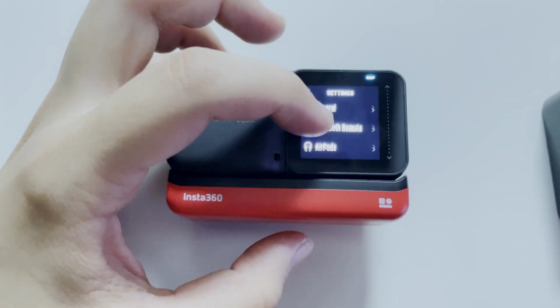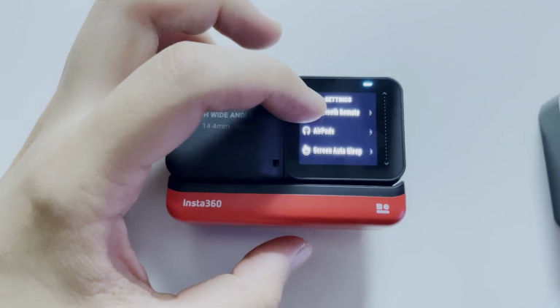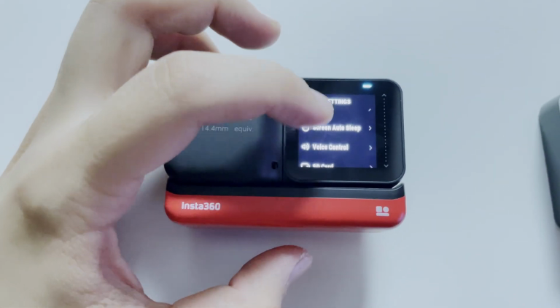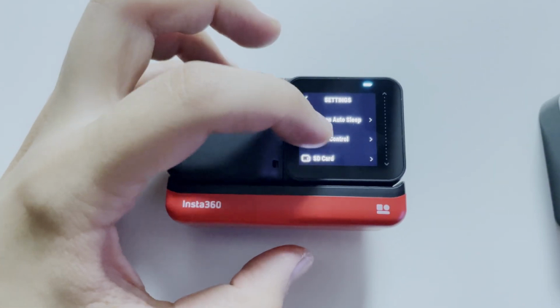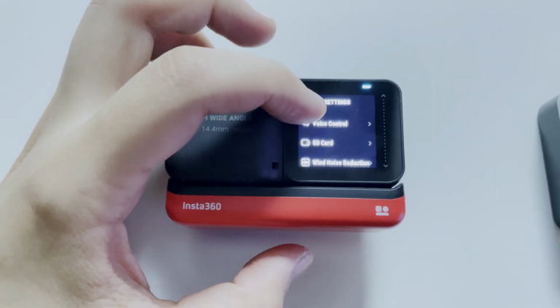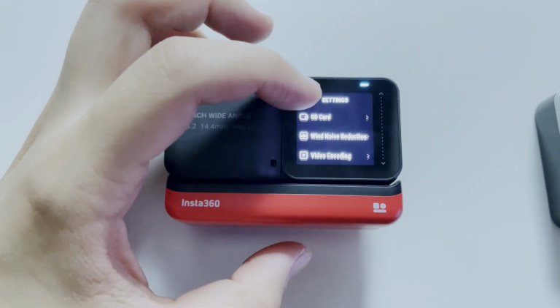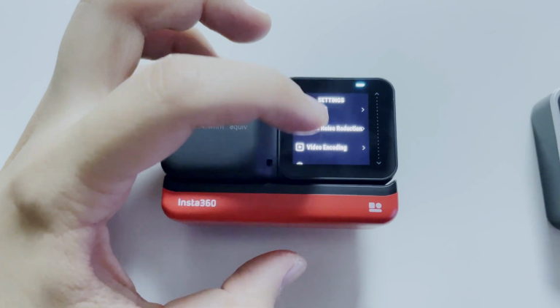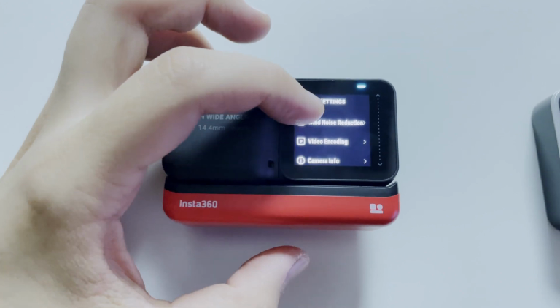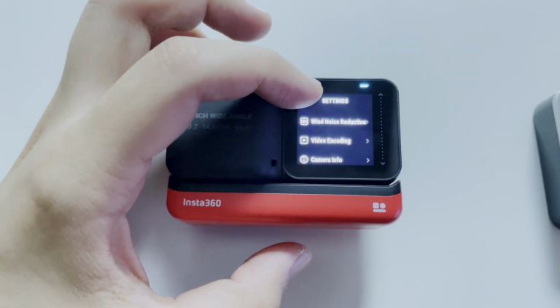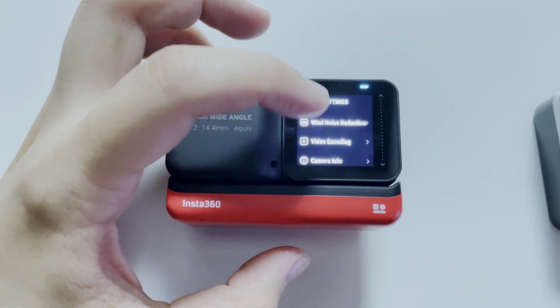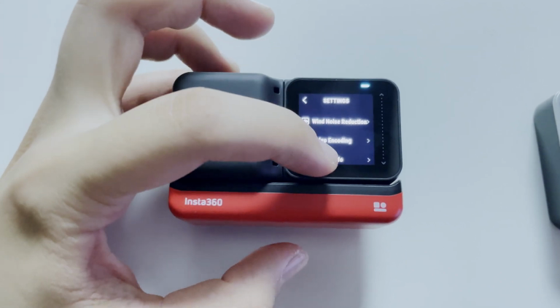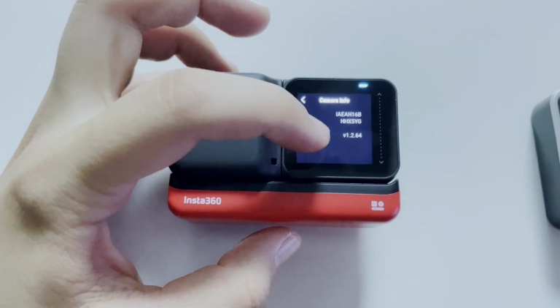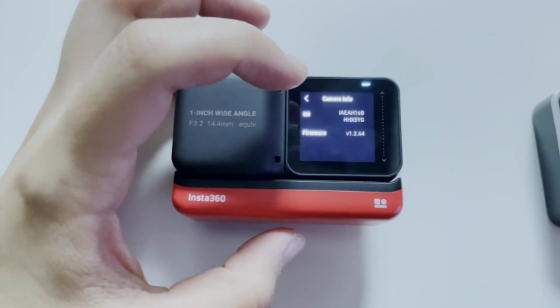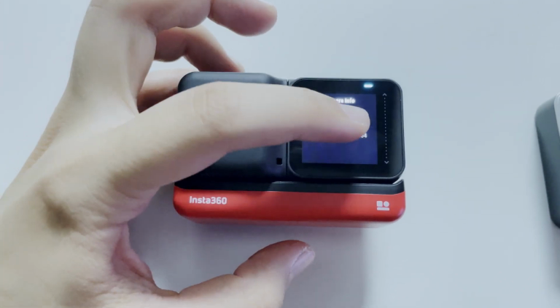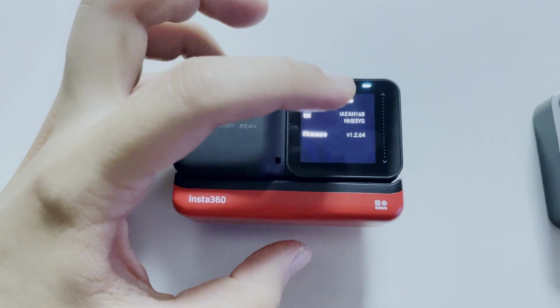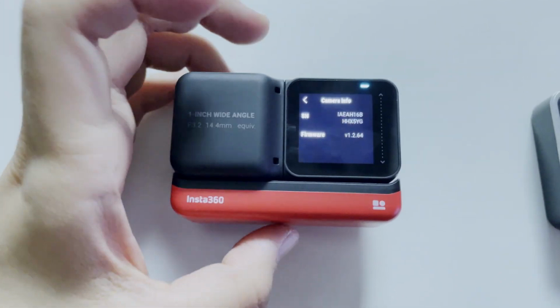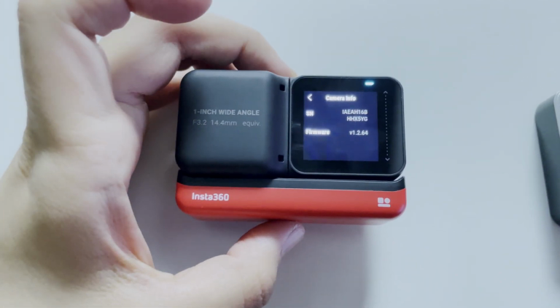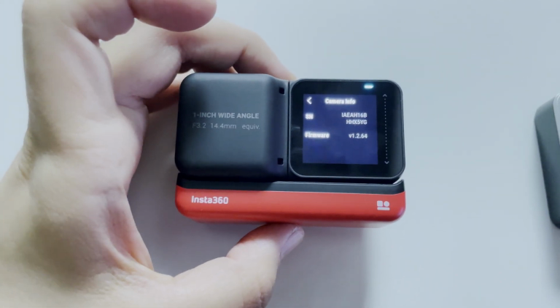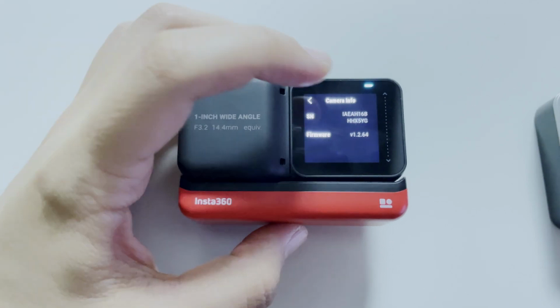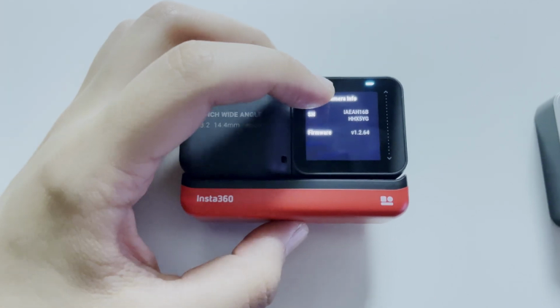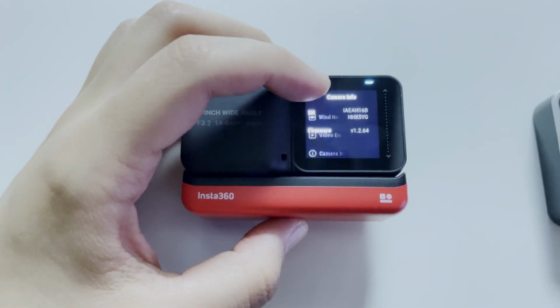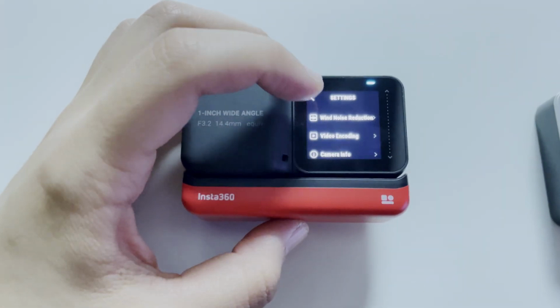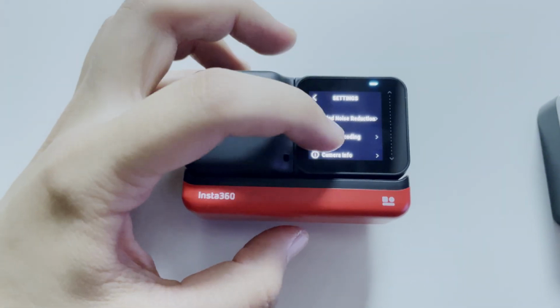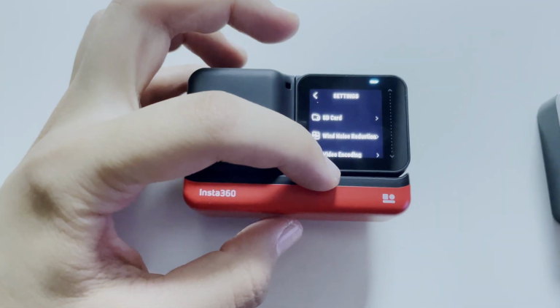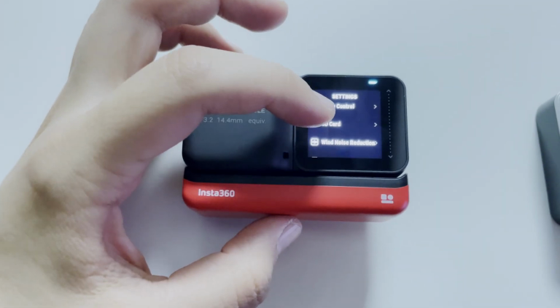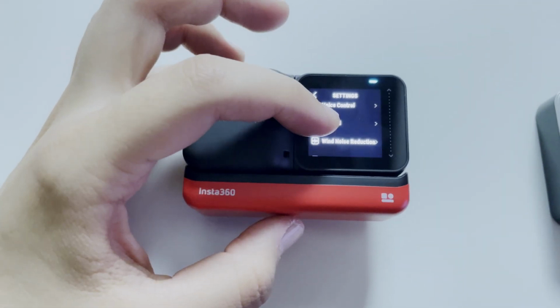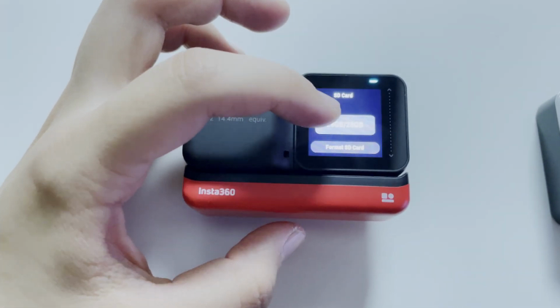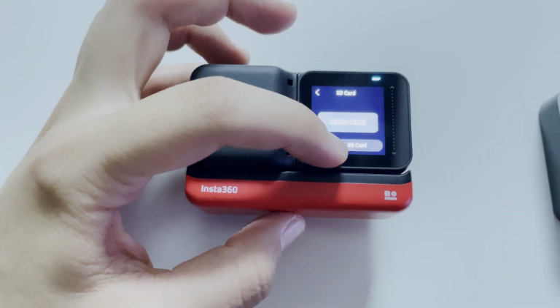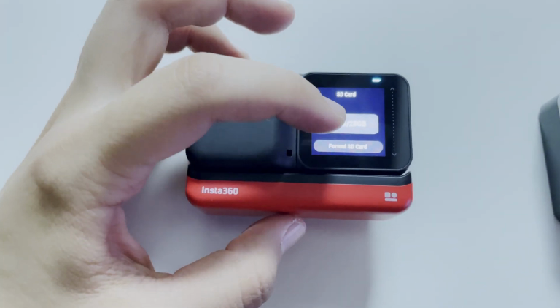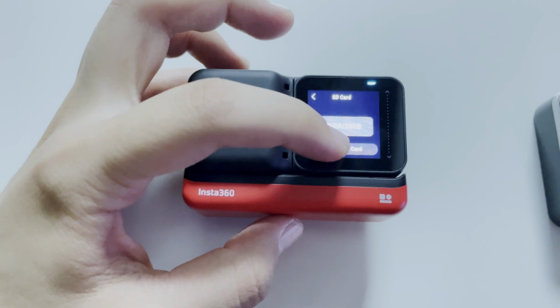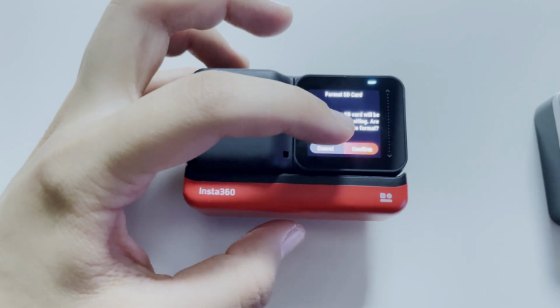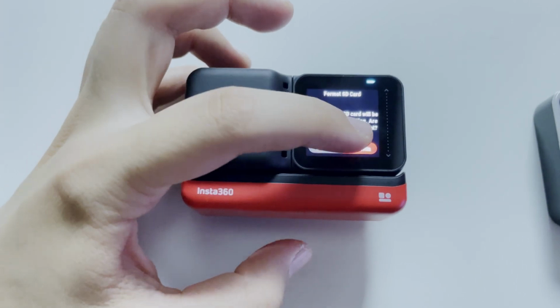As you can see, firmware 2.64 — we're updated with the latest update. You can format your SD card again and we're good to go.